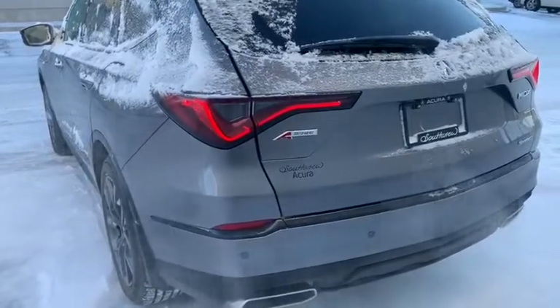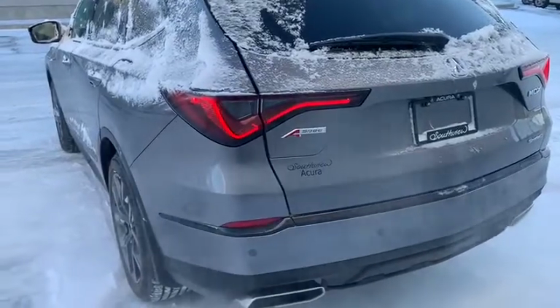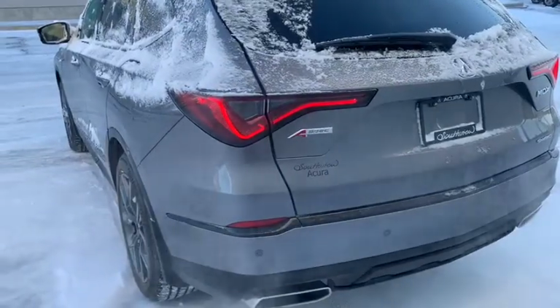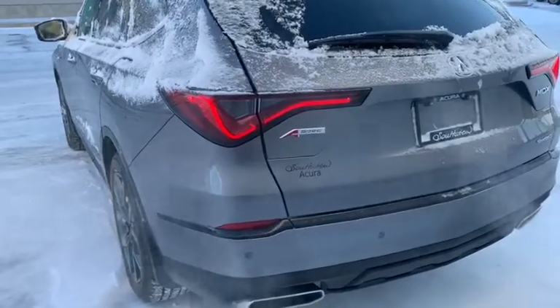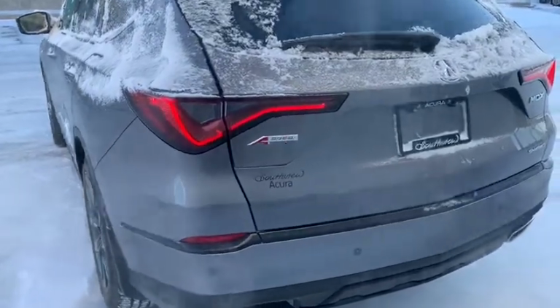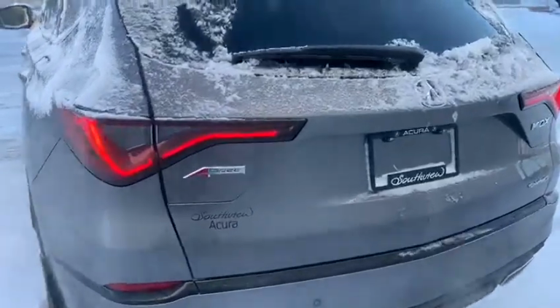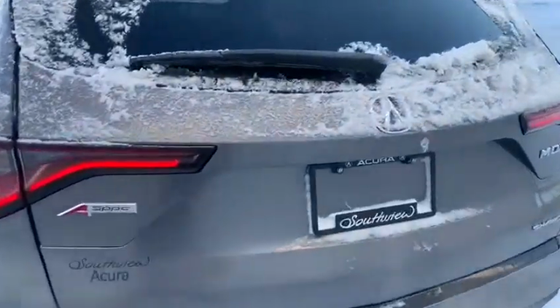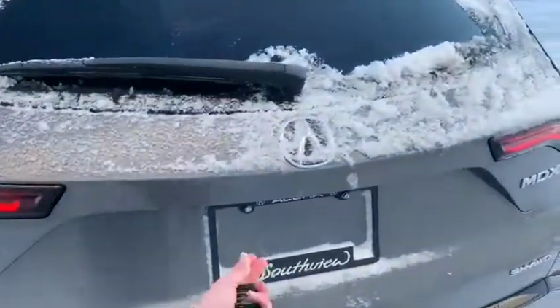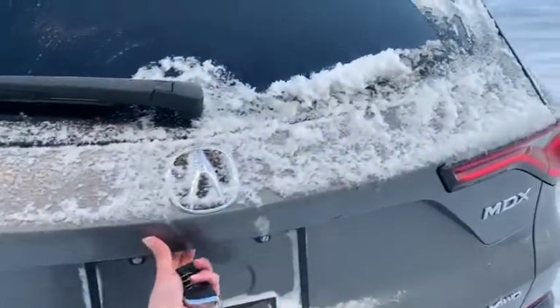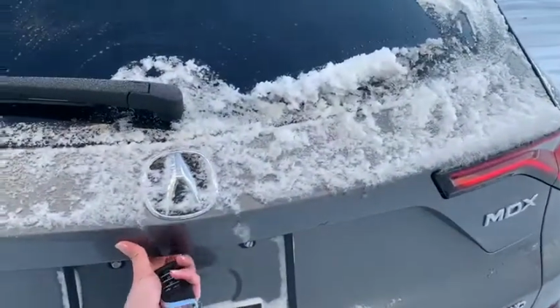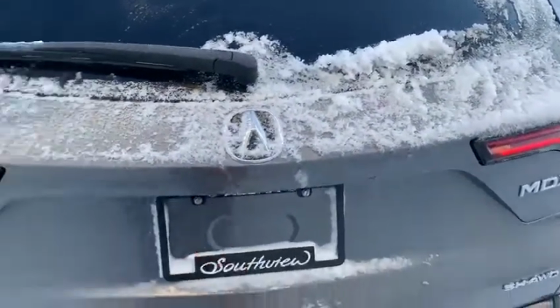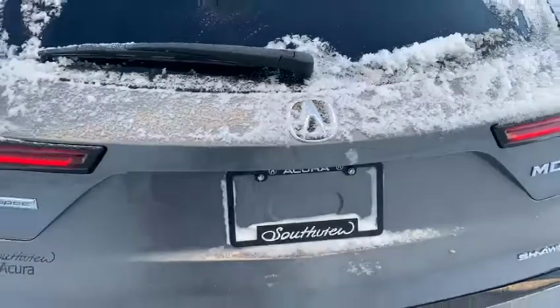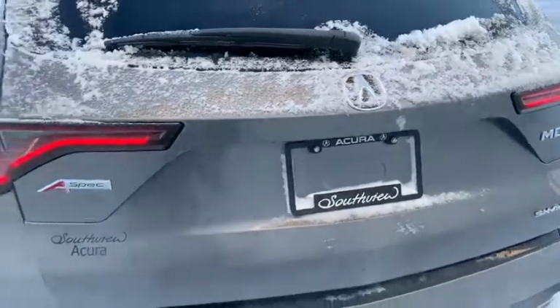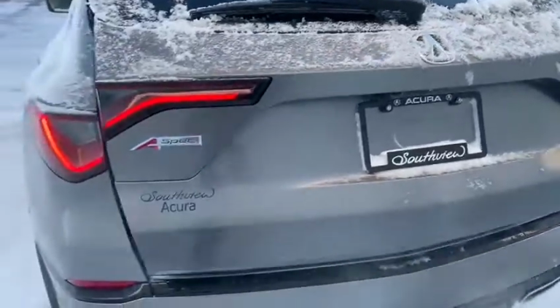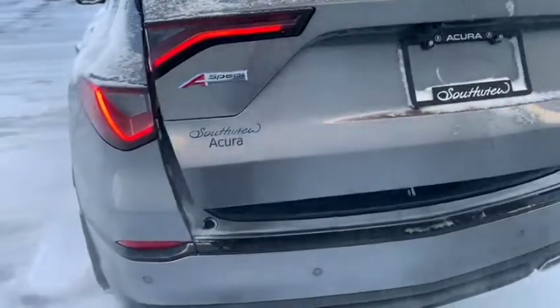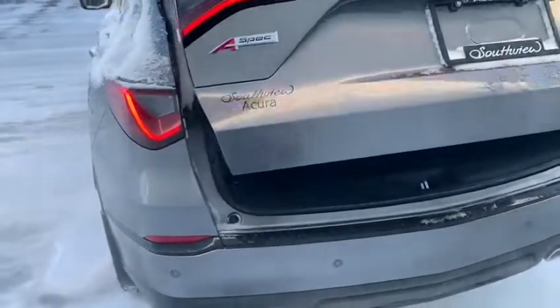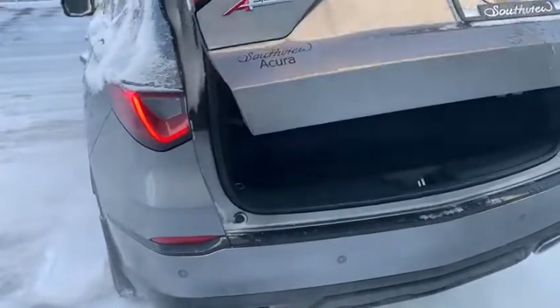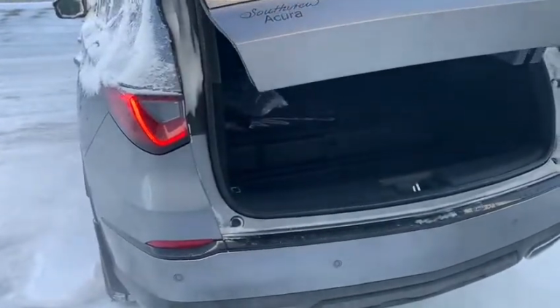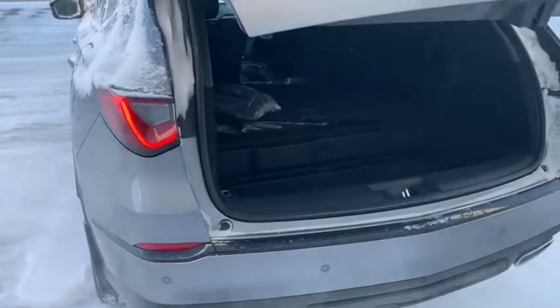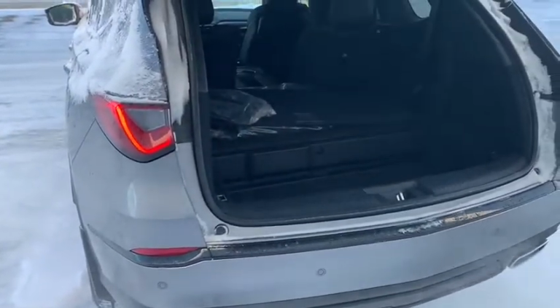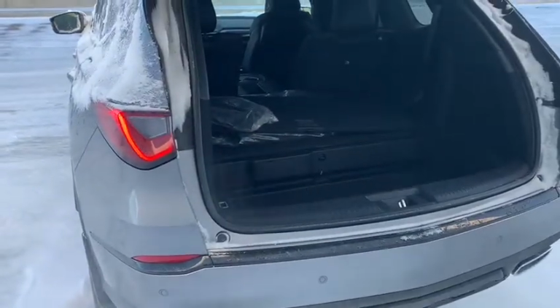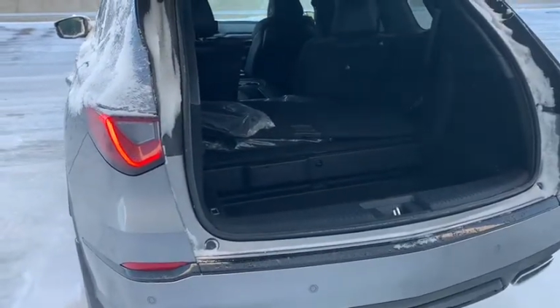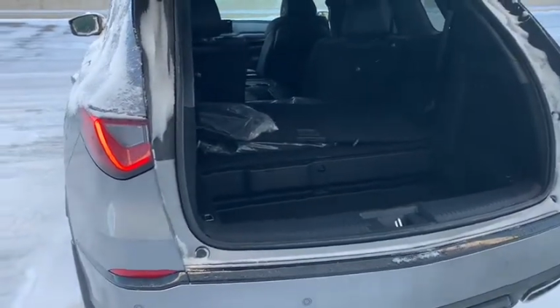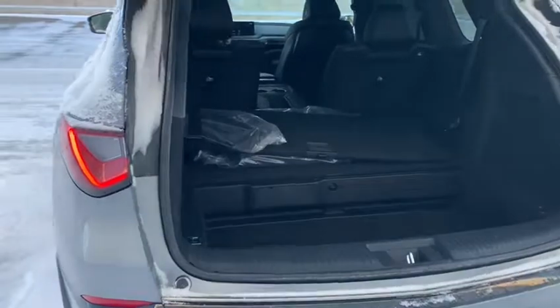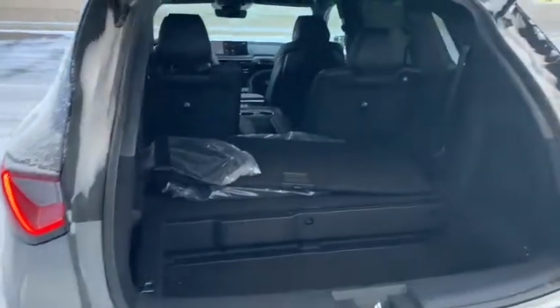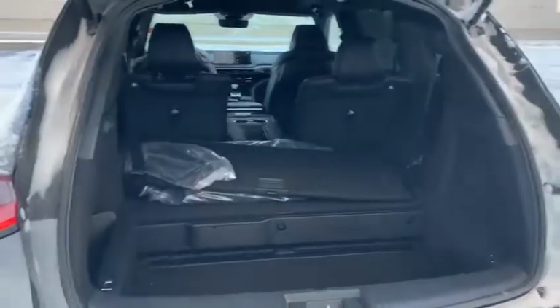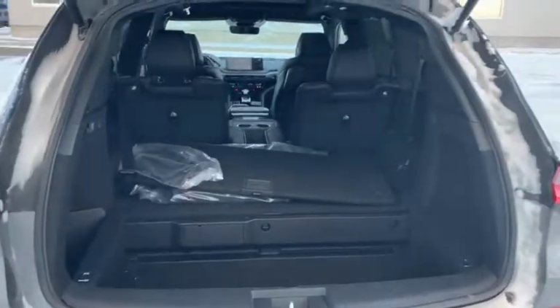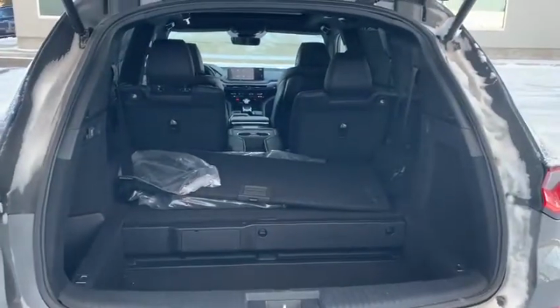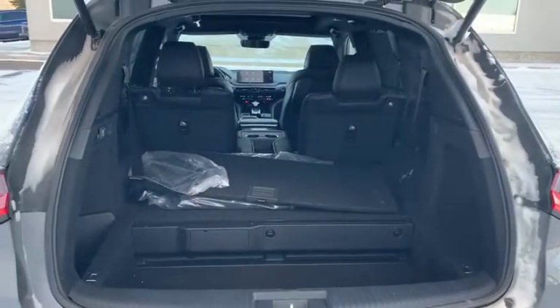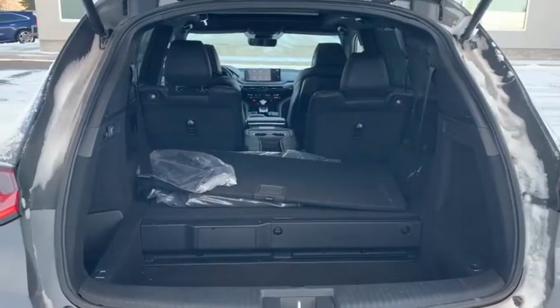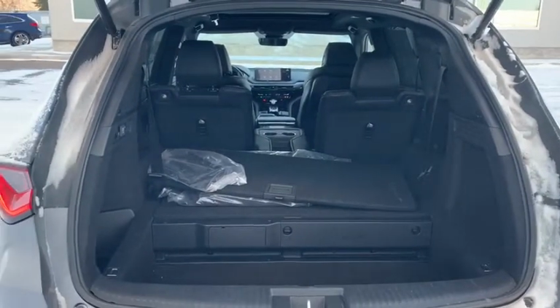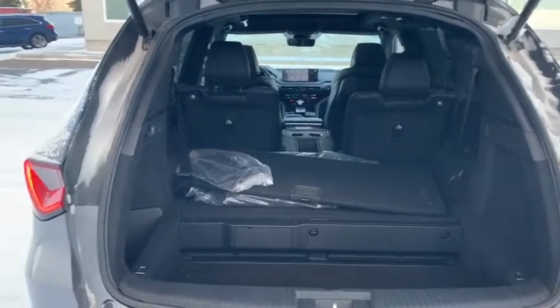Now I'll give you a quick view of the cargo space here. Here it is, and I'll give you a quick view of the inside.